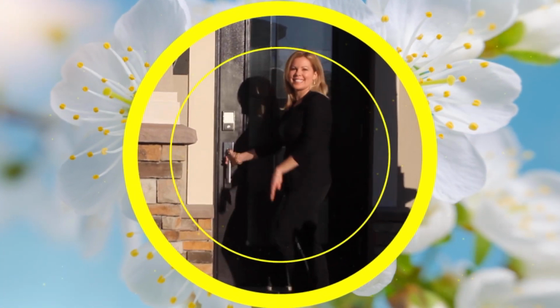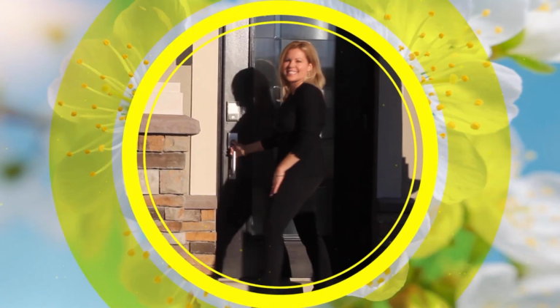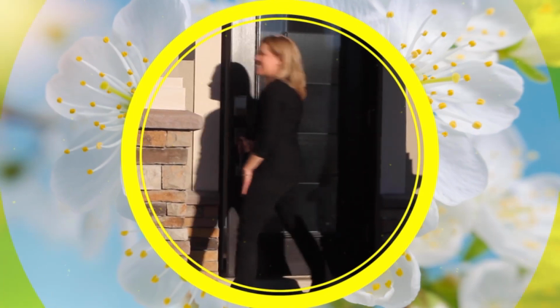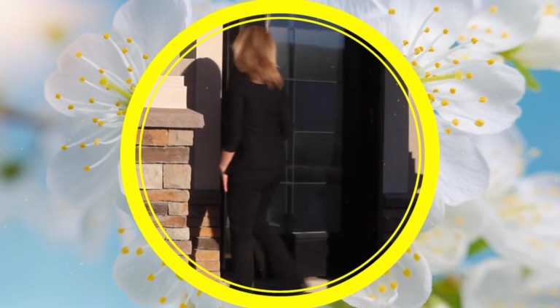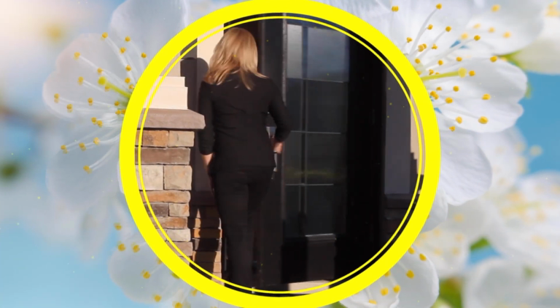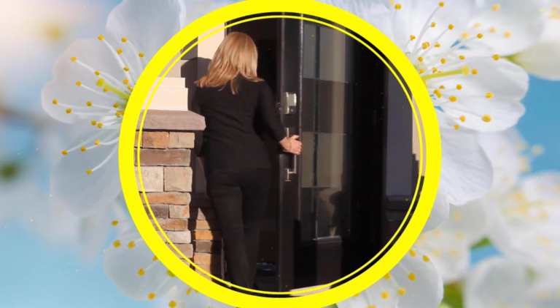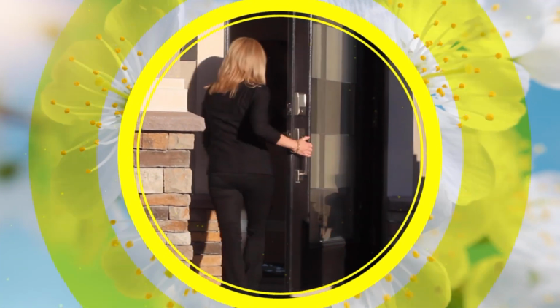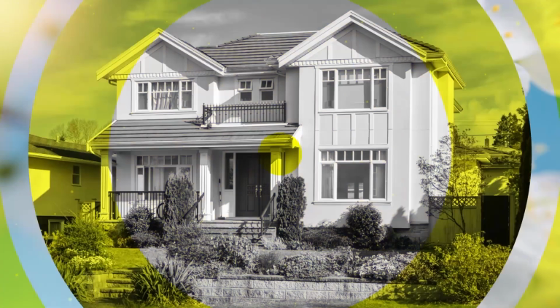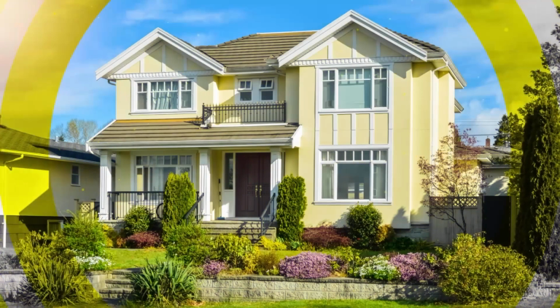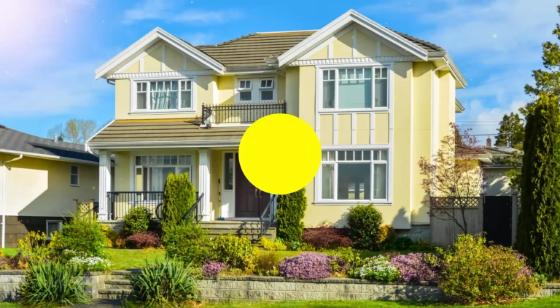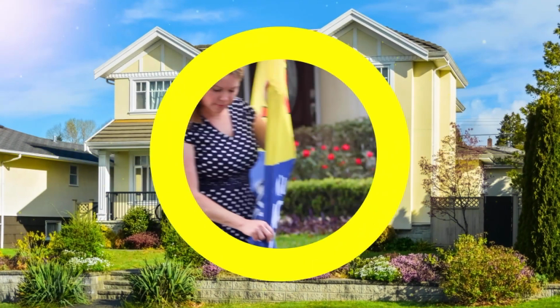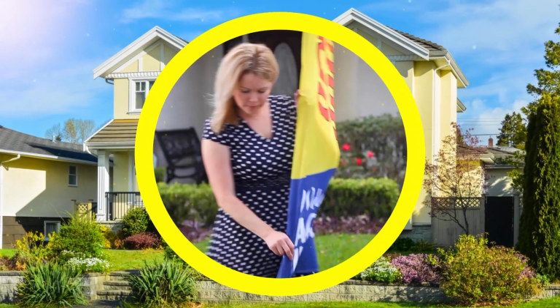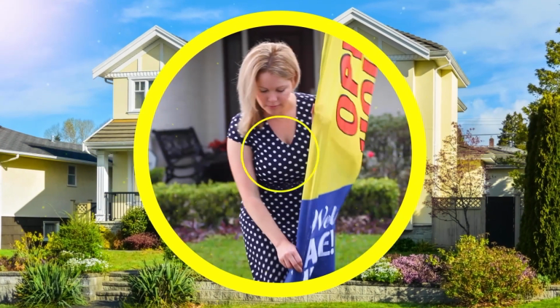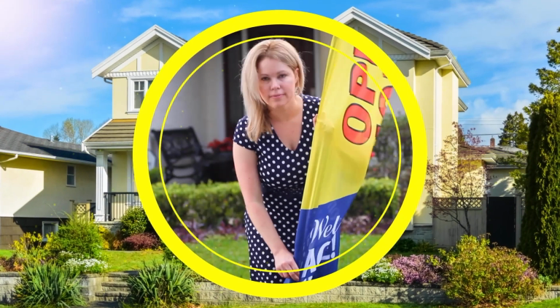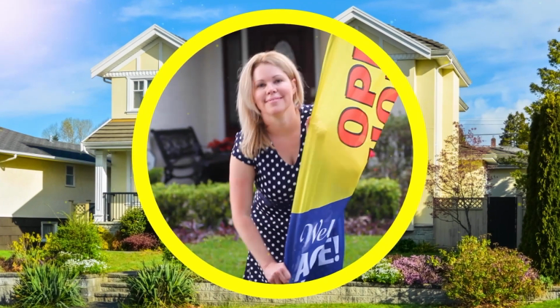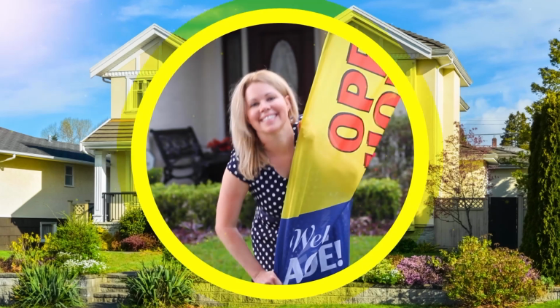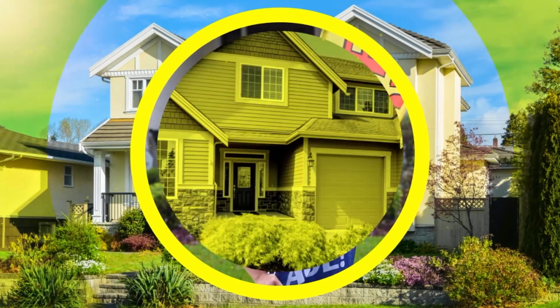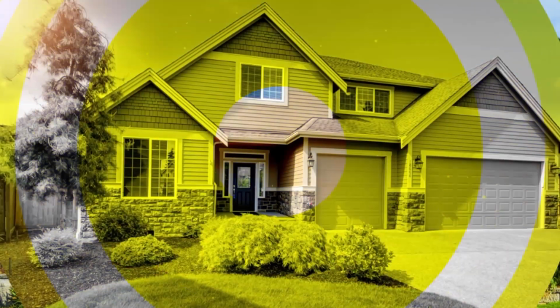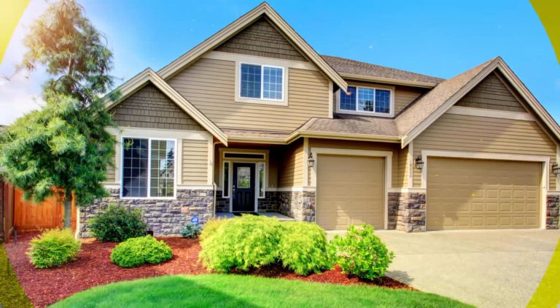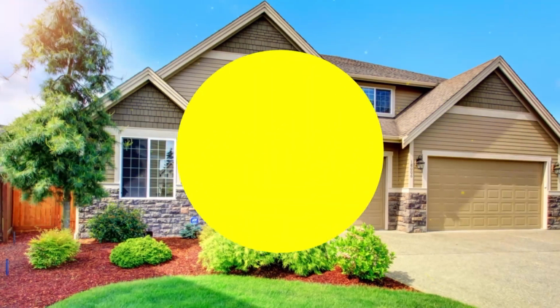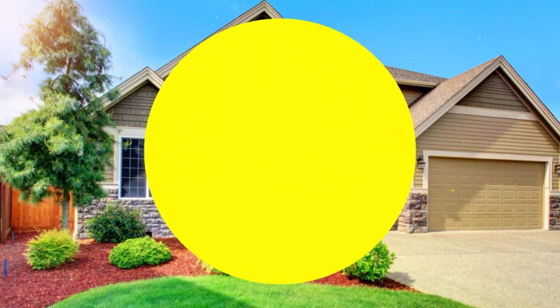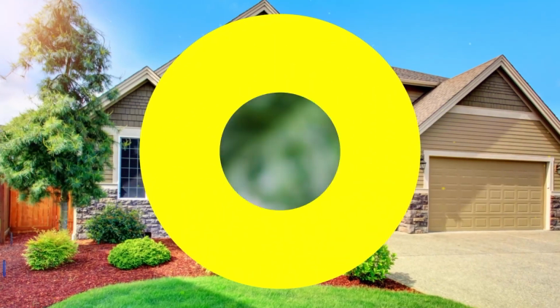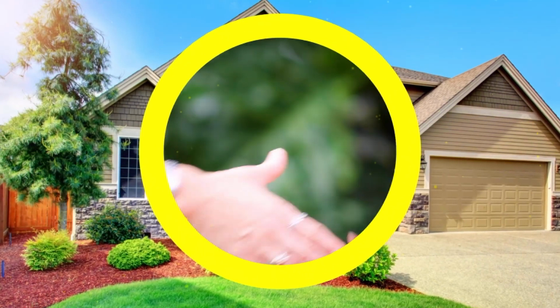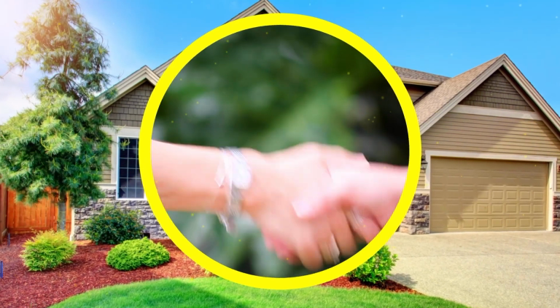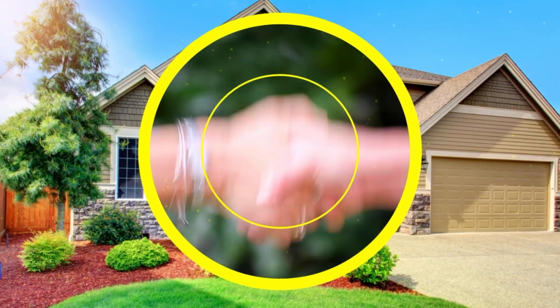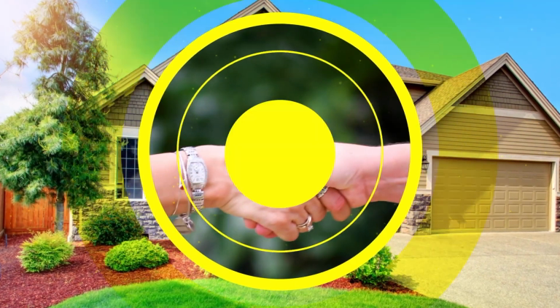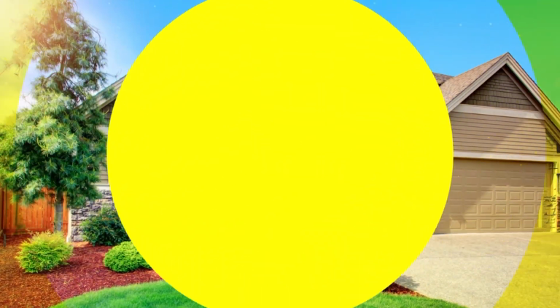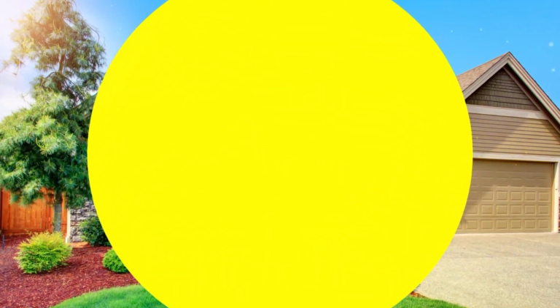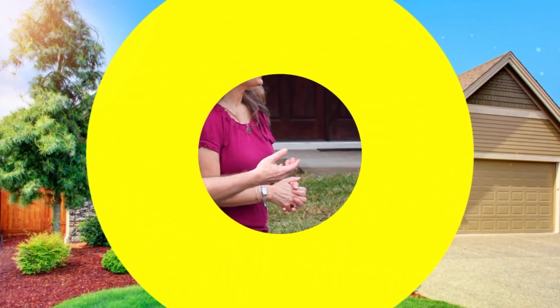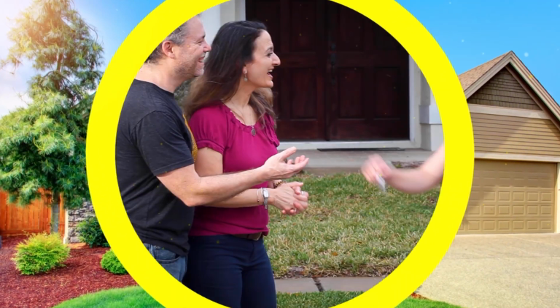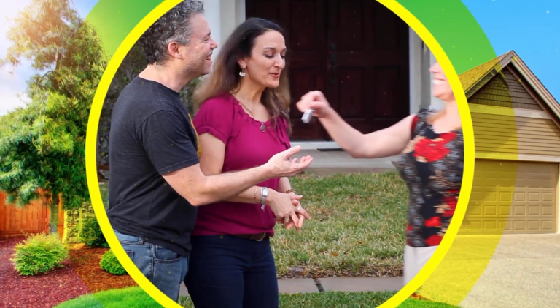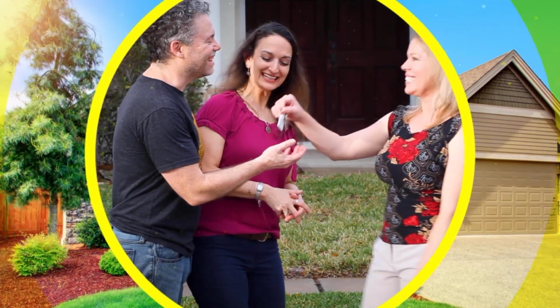I'm Amanda Haynes, your Orlando Realtor with Preferred Real Estate Brokers. Whether you're buying or selling, give me a call to get the best deal for your home.